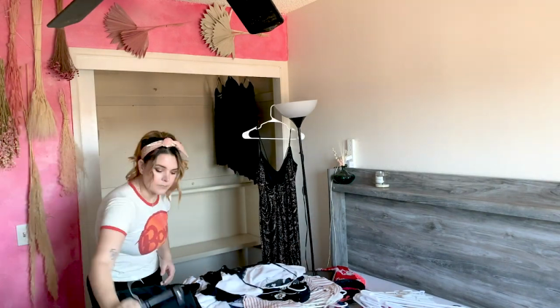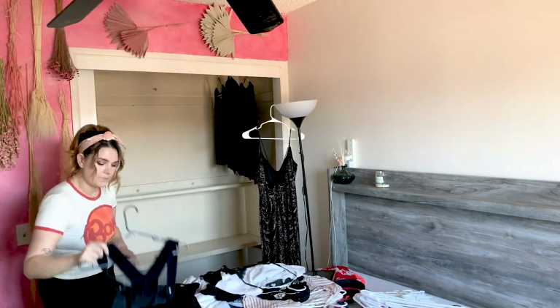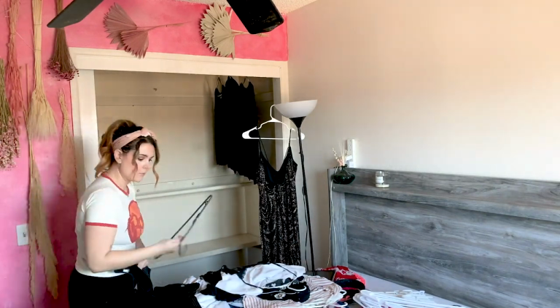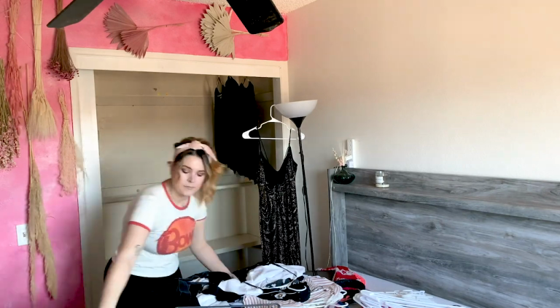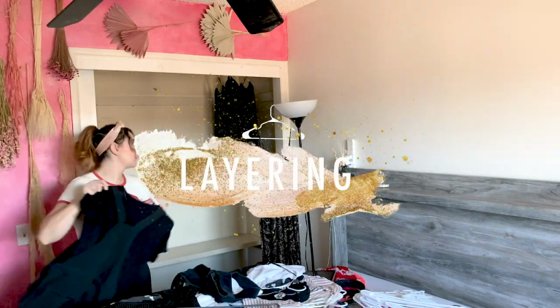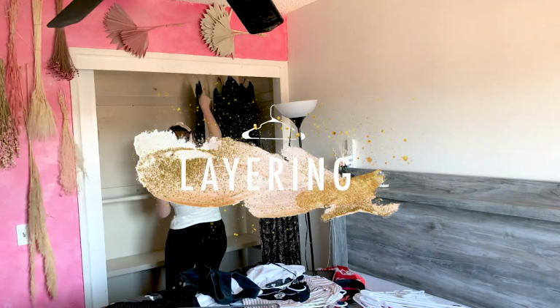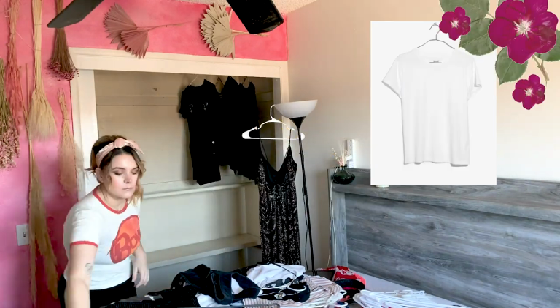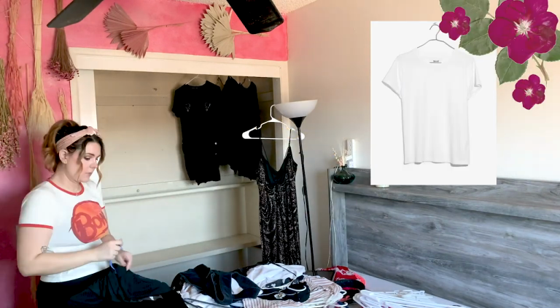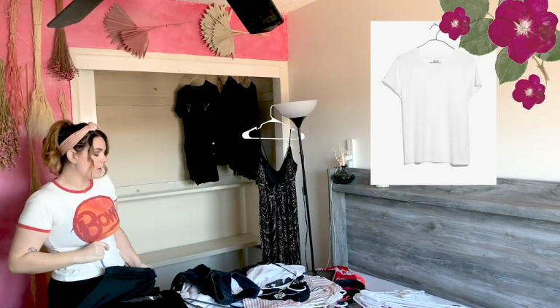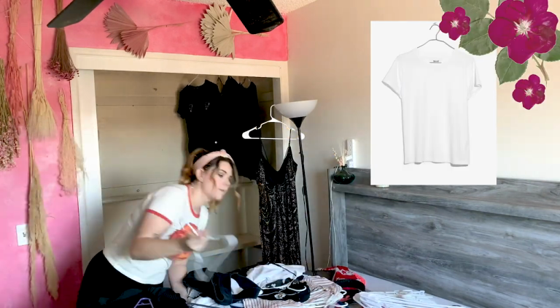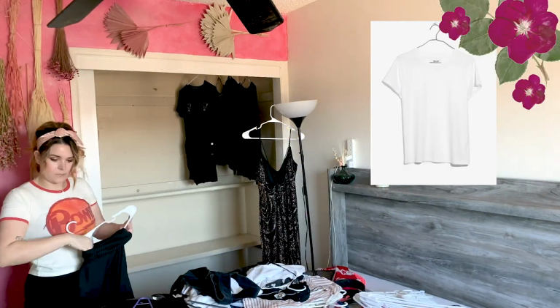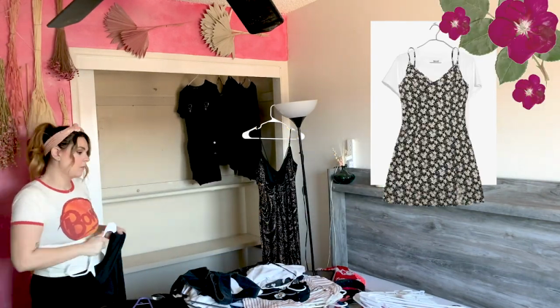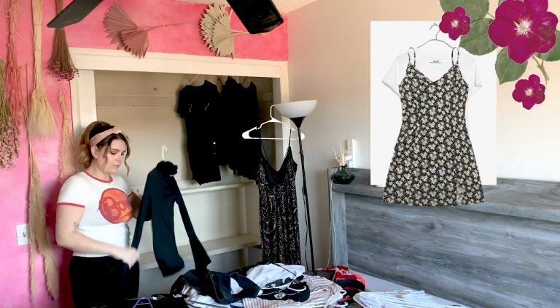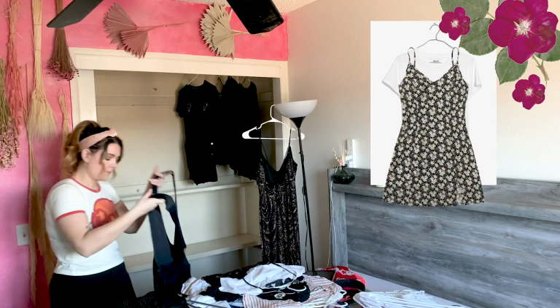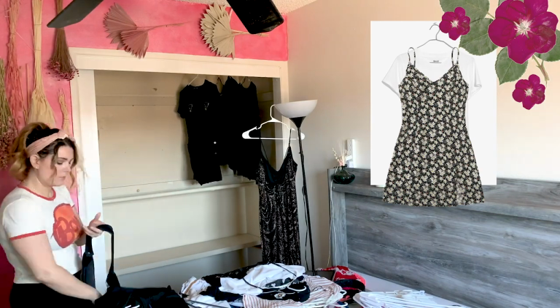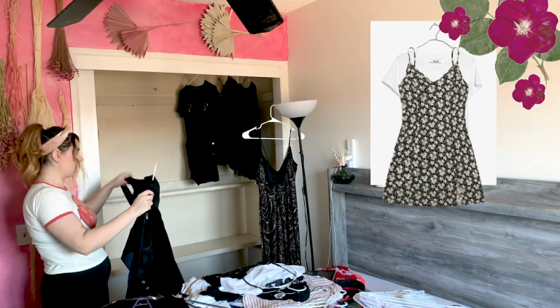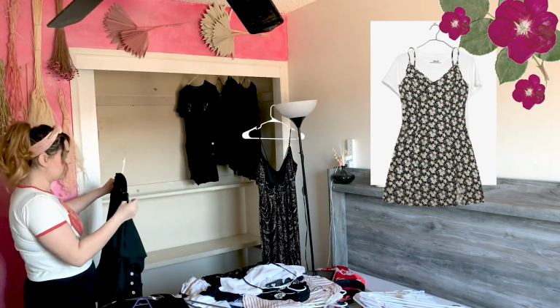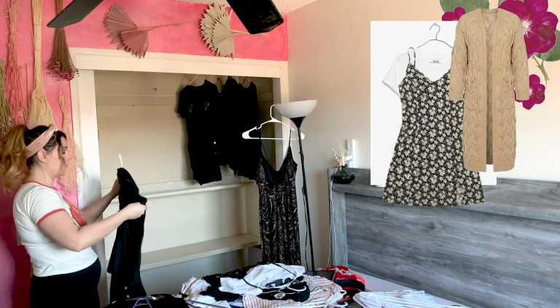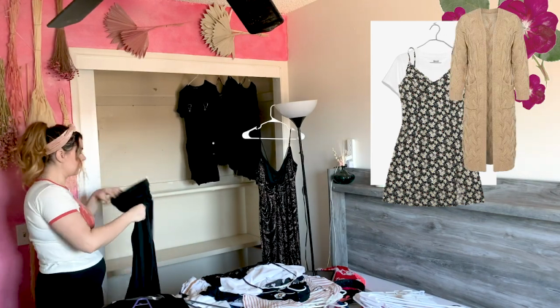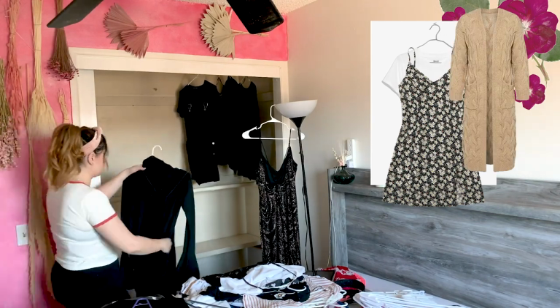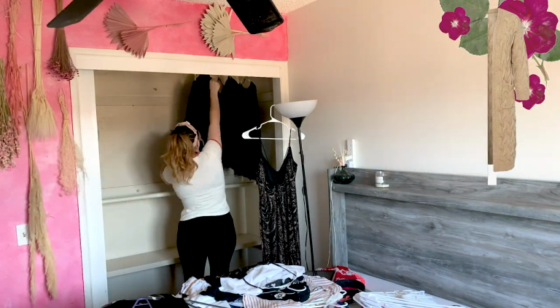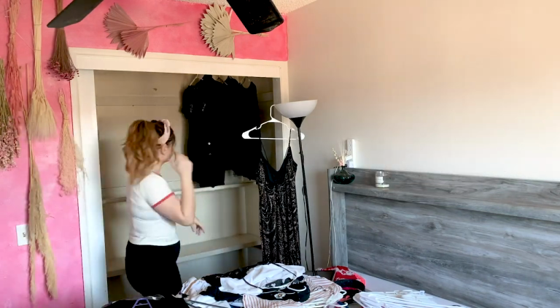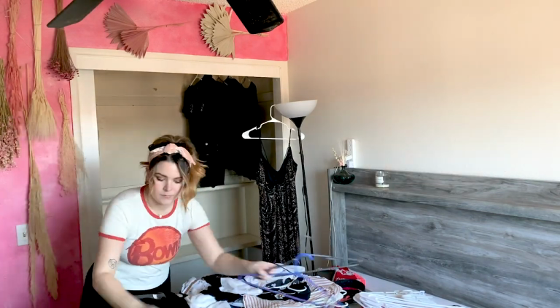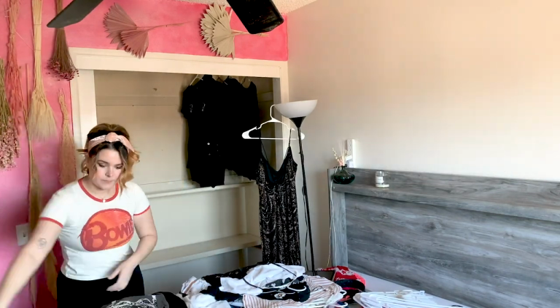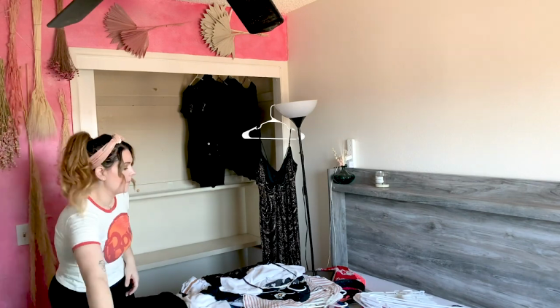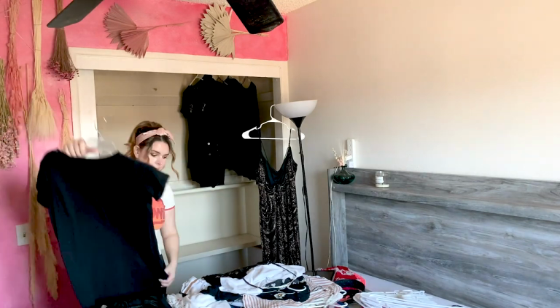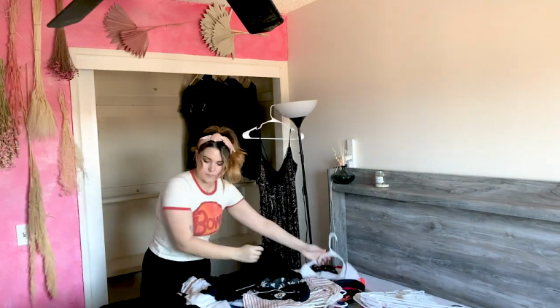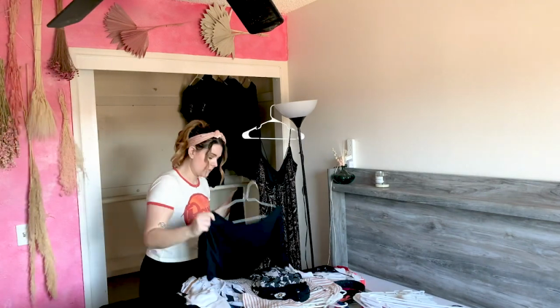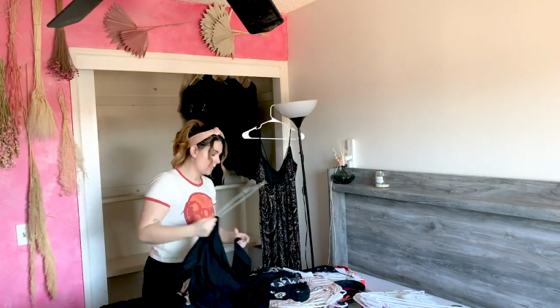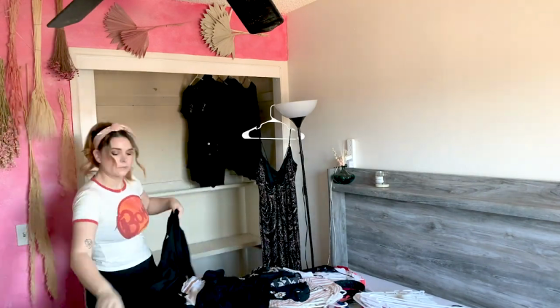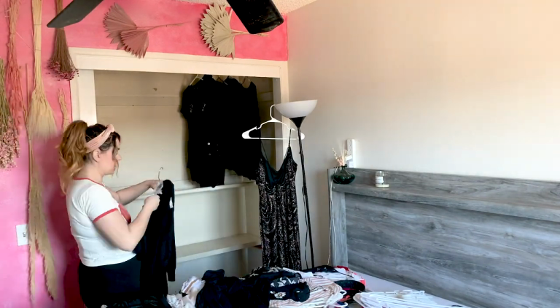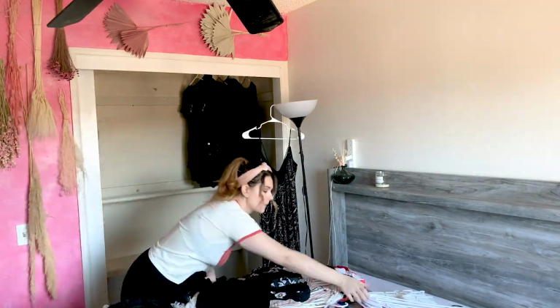A cool trick to save some space is layering. I really like to layer either a t-shirt underneath a dress, or a dress underneath a cardigan or sweater. That way I'm not only saving some hangers, I also kind of have a selection of pre-made outfits ready to go.